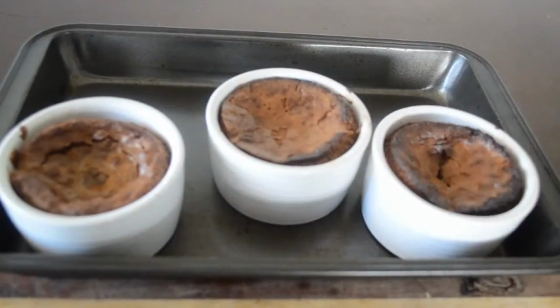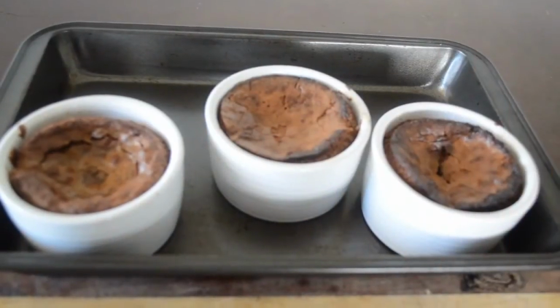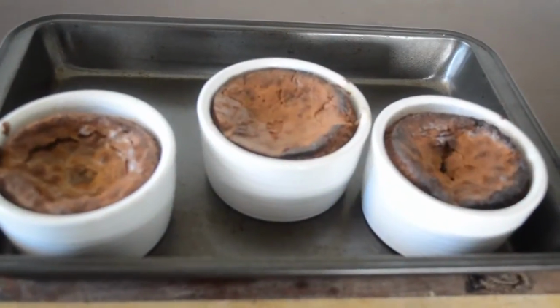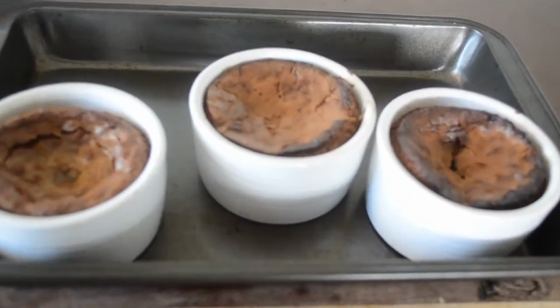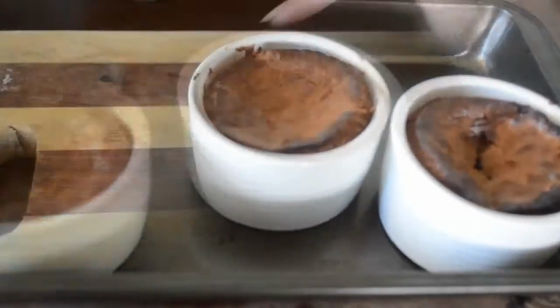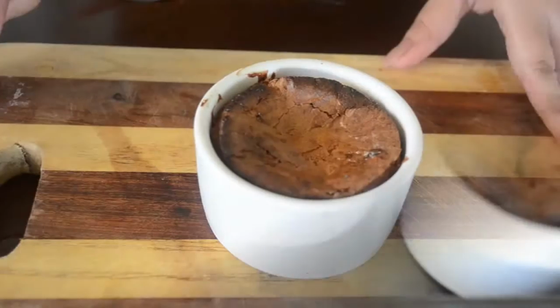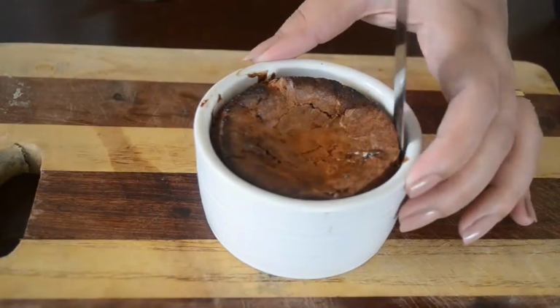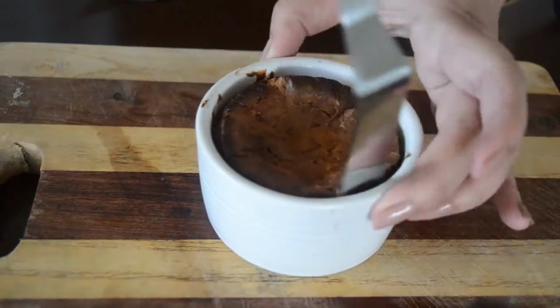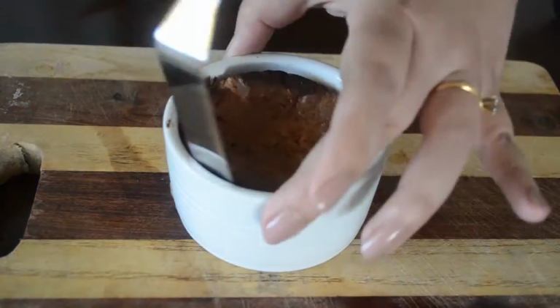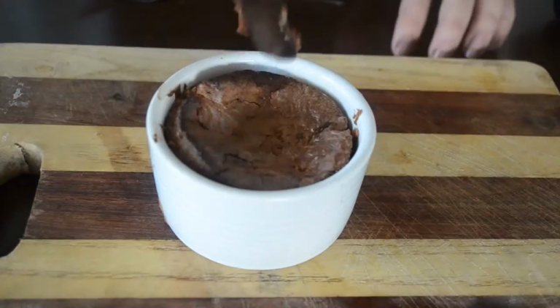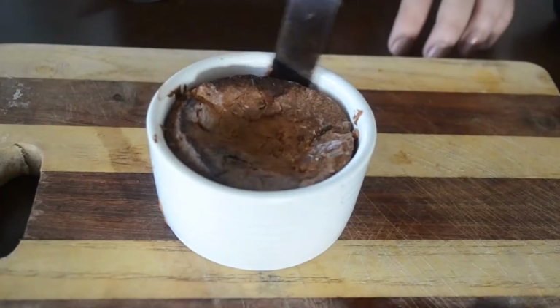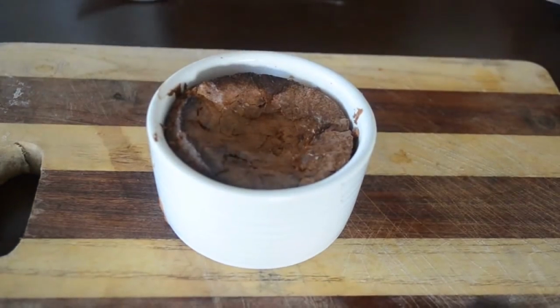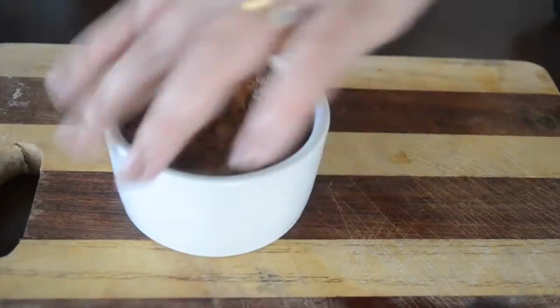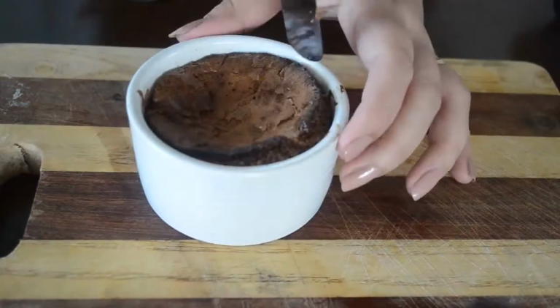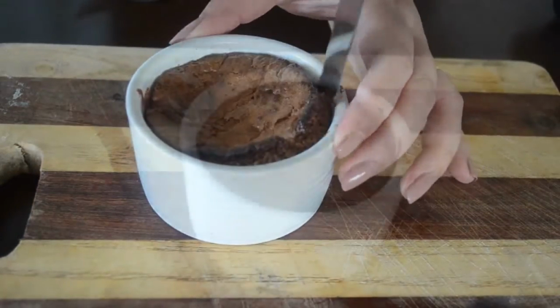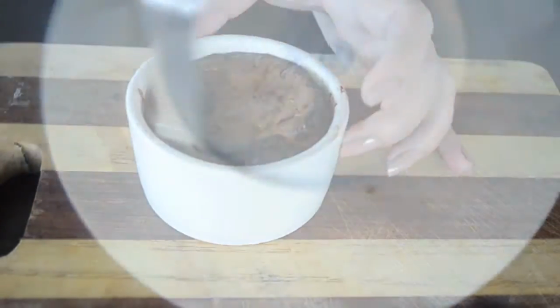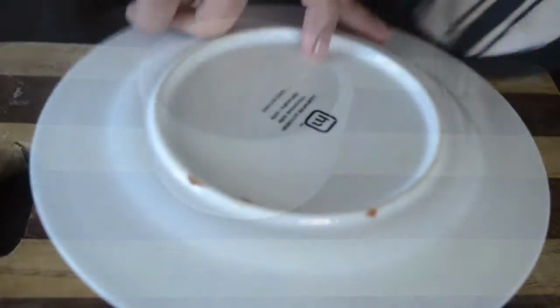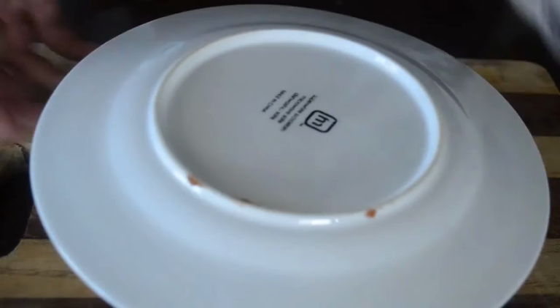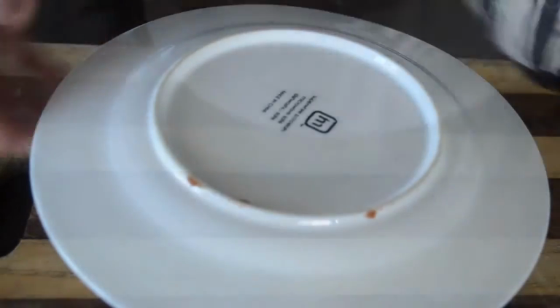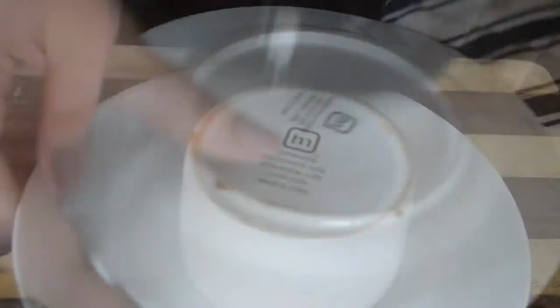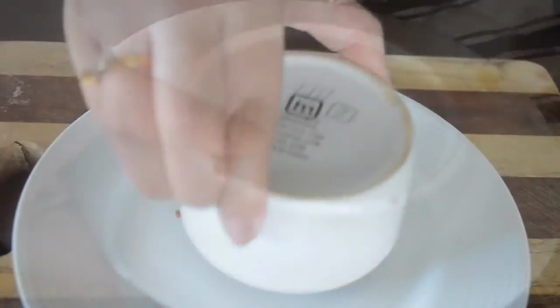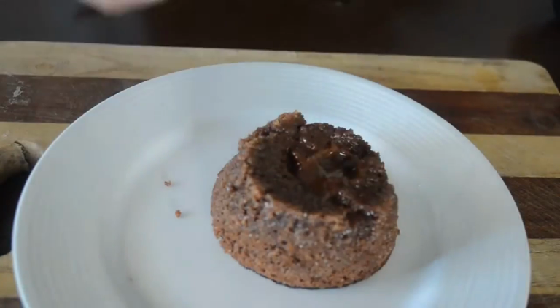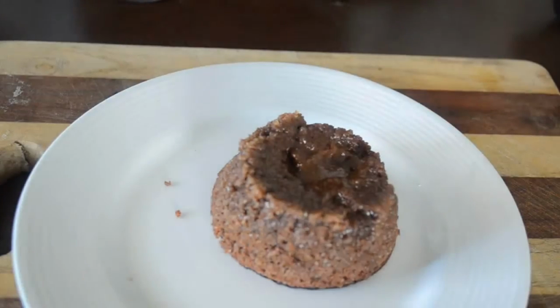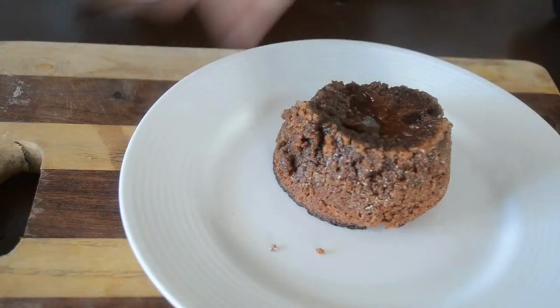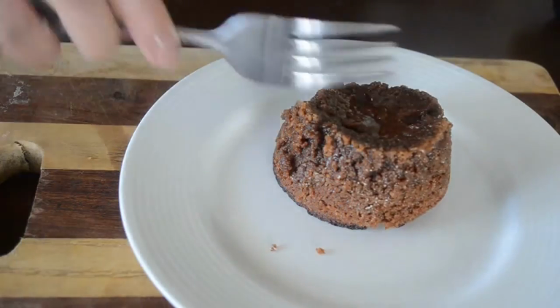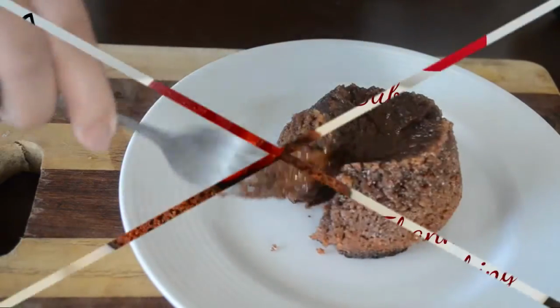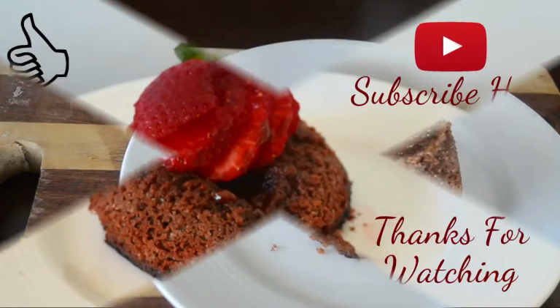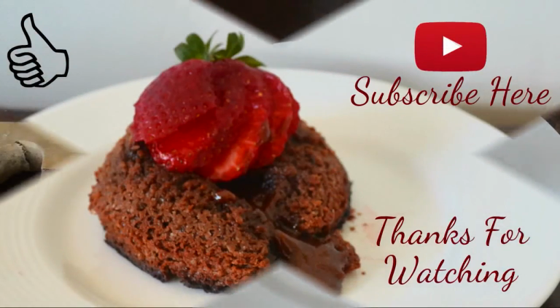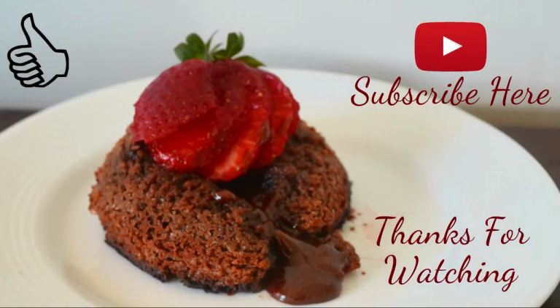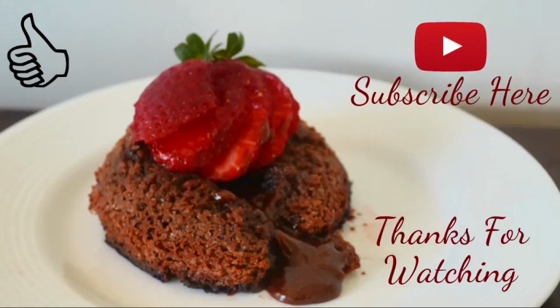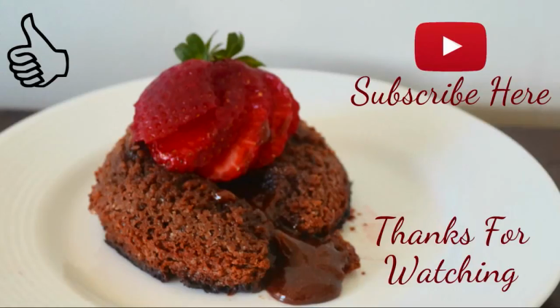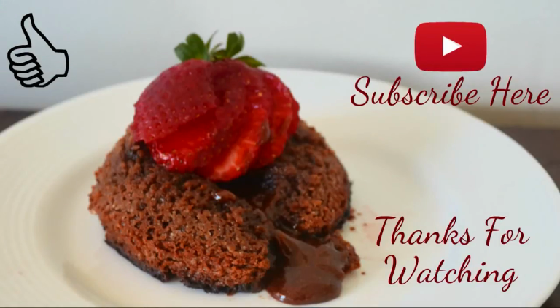When it's done, take it out and let it rest for about 15 minutes. Then run a knife or a spatula all around the corners of the ramekin and flip it over onto a serving plate. Serve this with some strawberries or ice cream and enjoy.